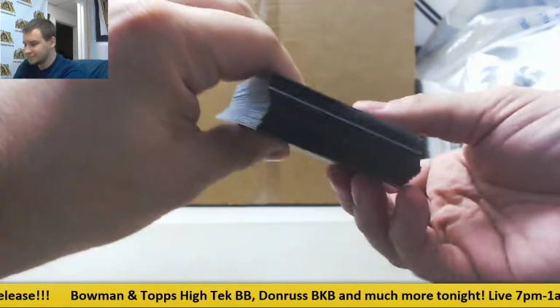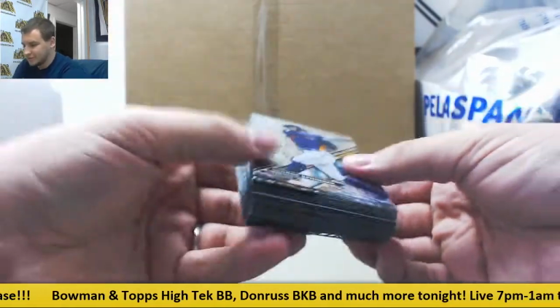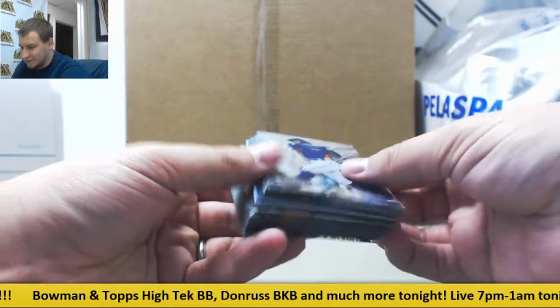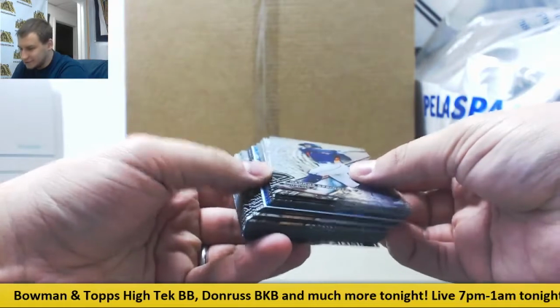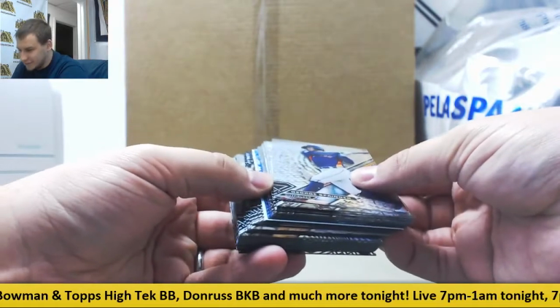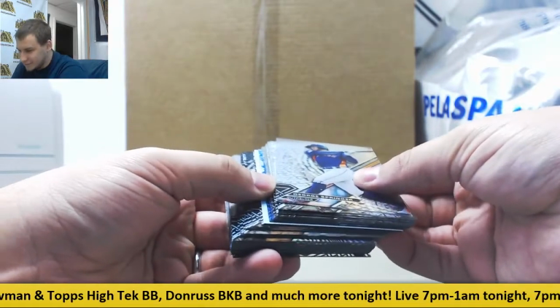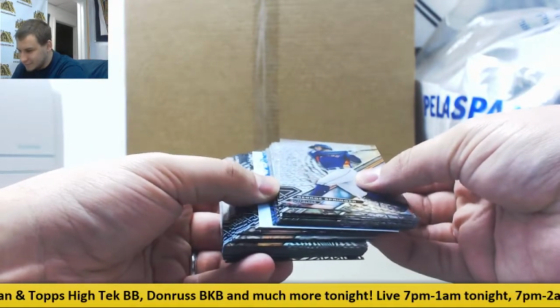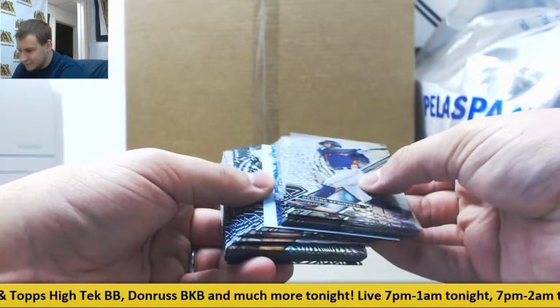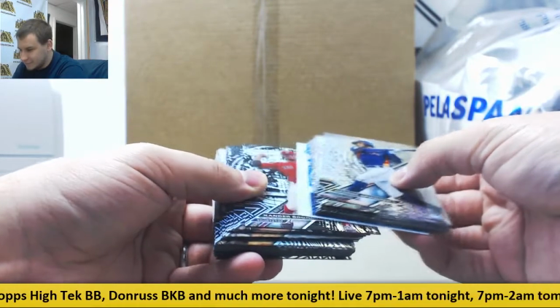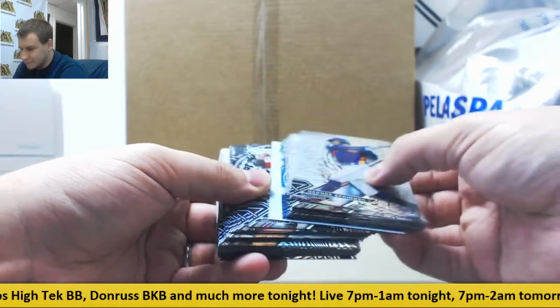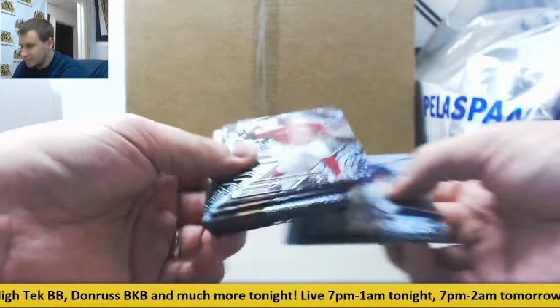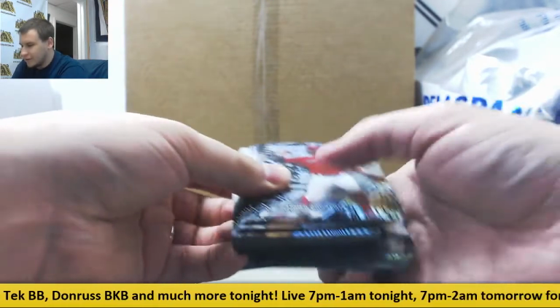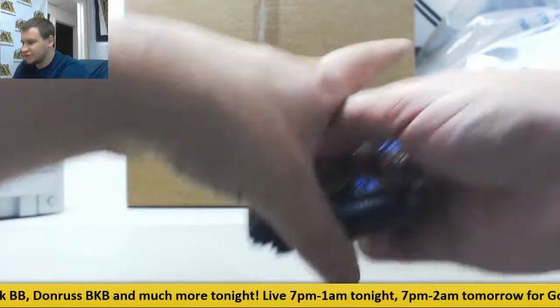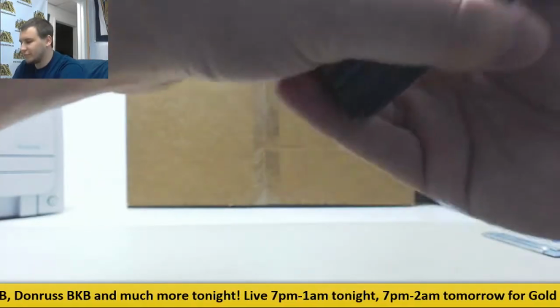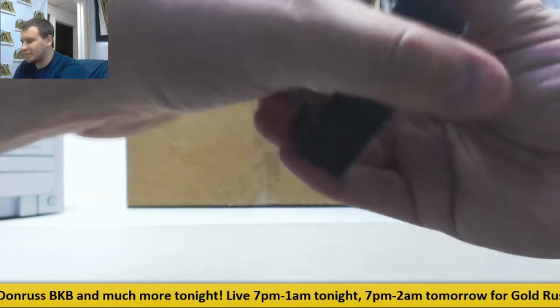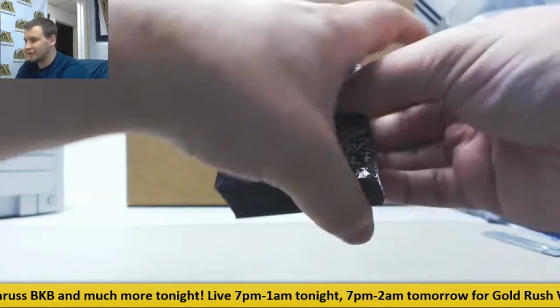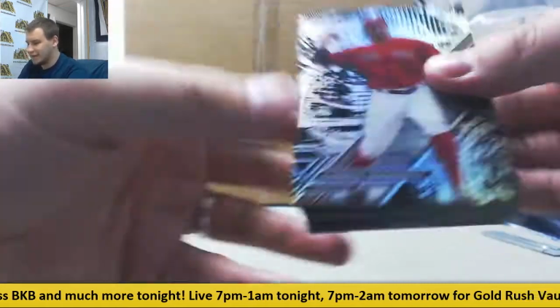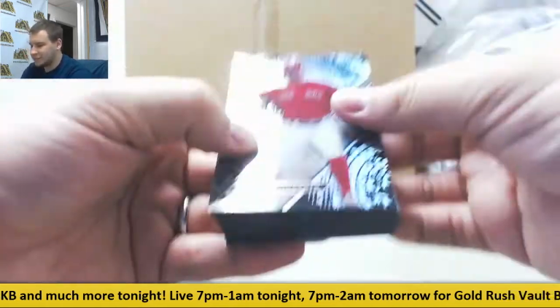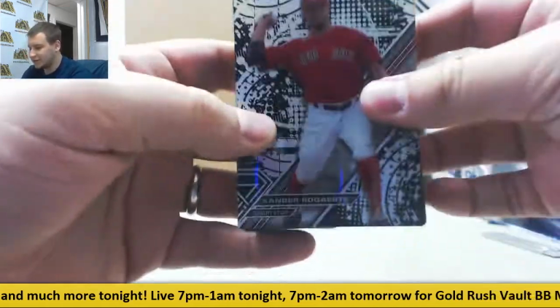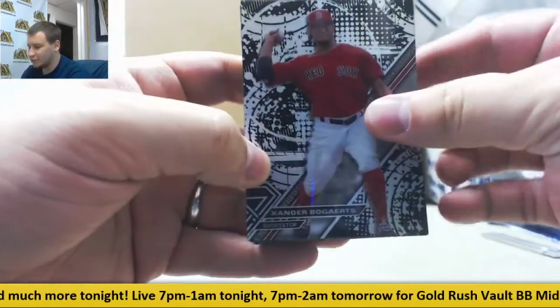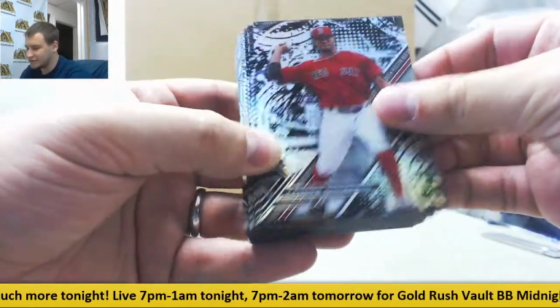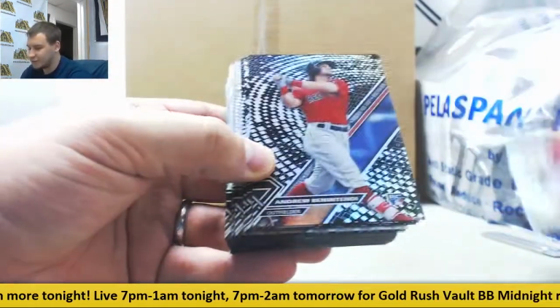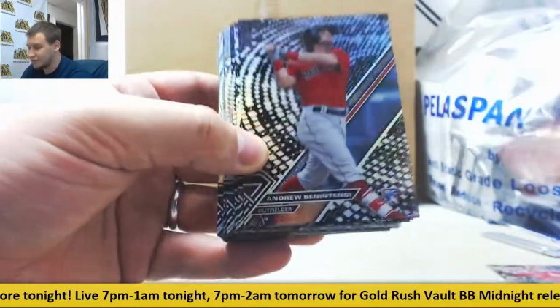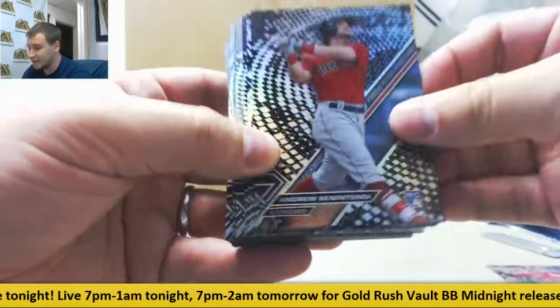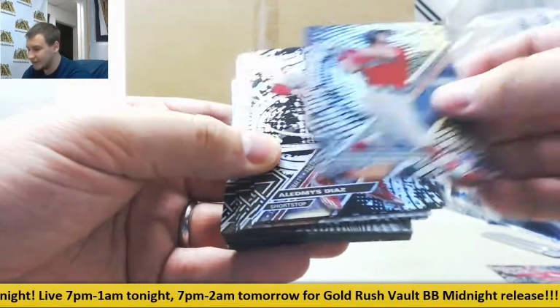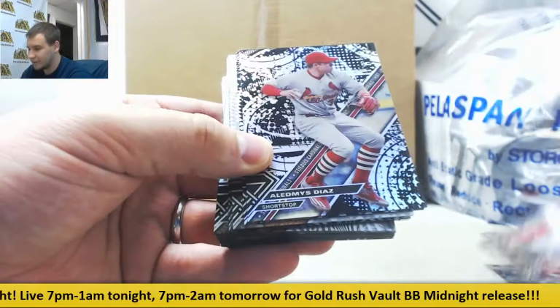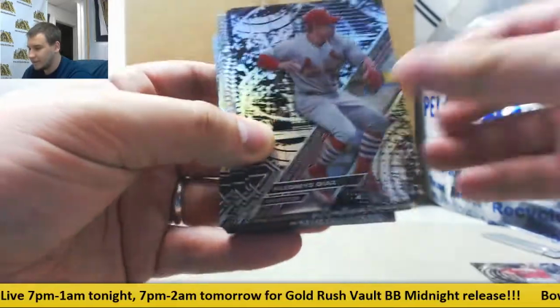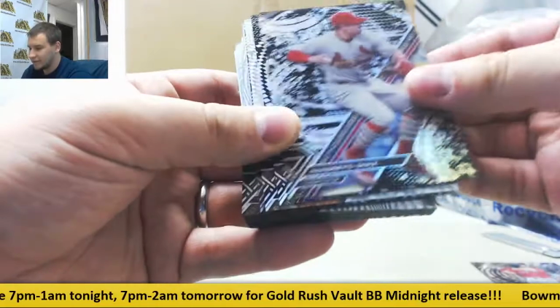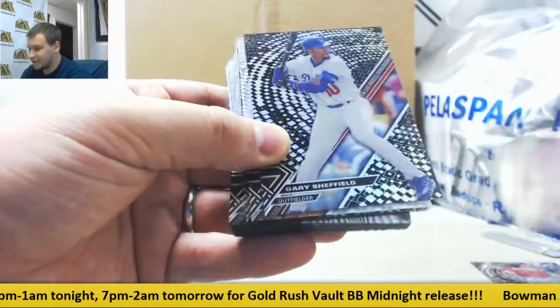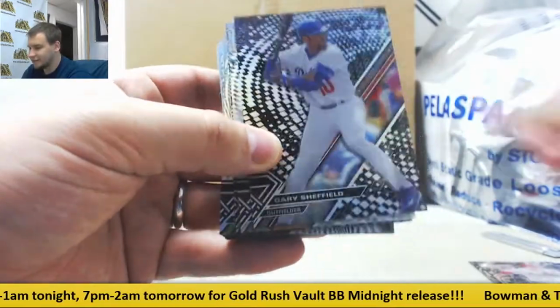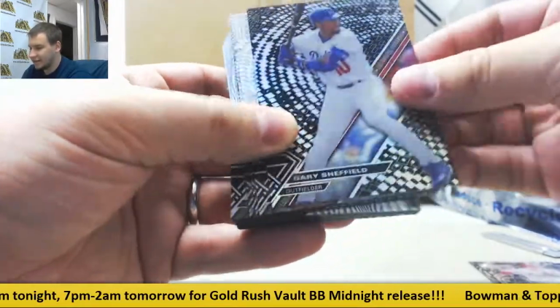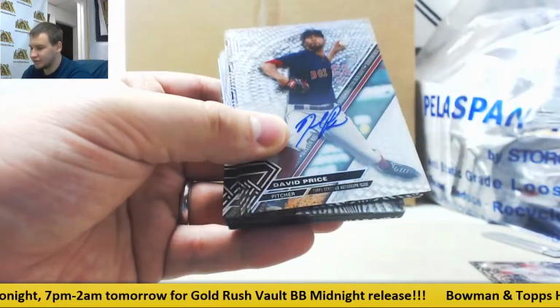Looks like we've got a redemption here. We've got black parallels in each box — a couple parallels: Xander Bogaerts, Benintendi rookie, Olendis Diaz, and Gary Sheffield.